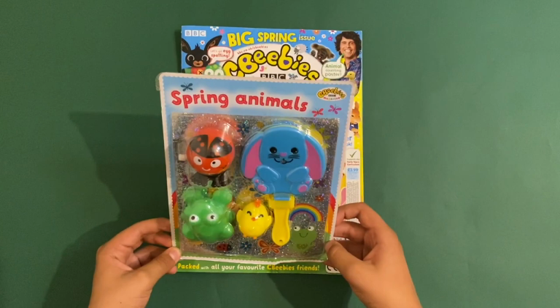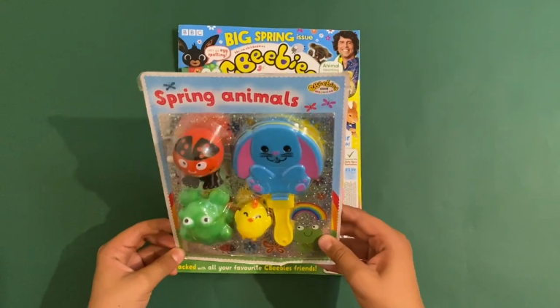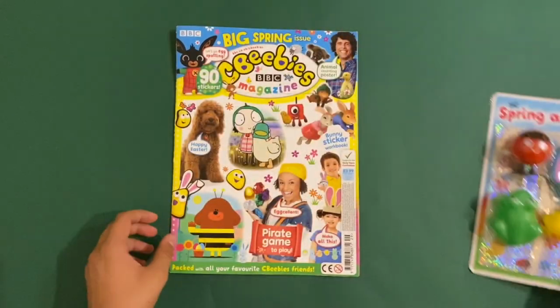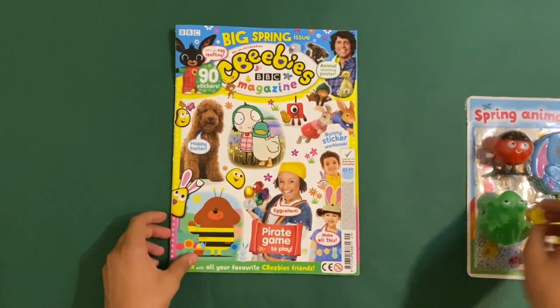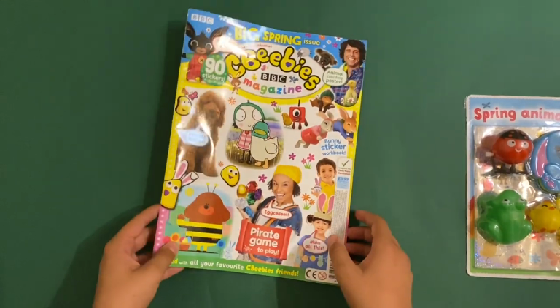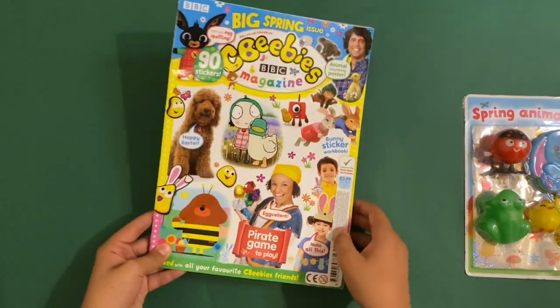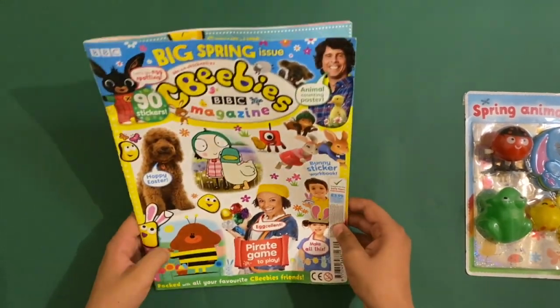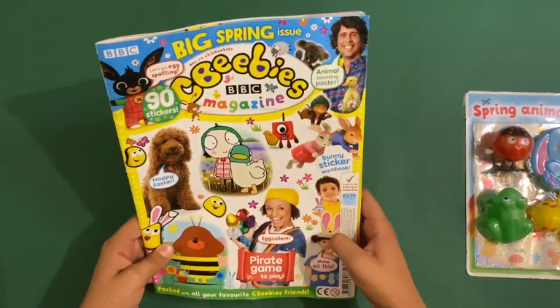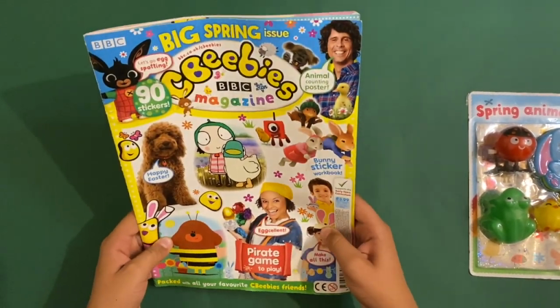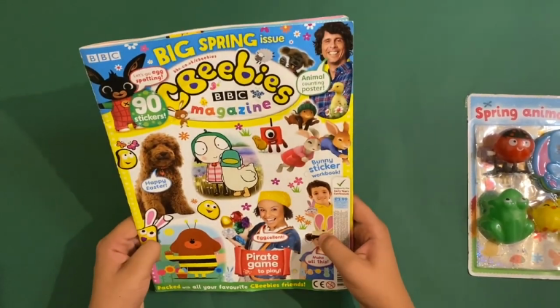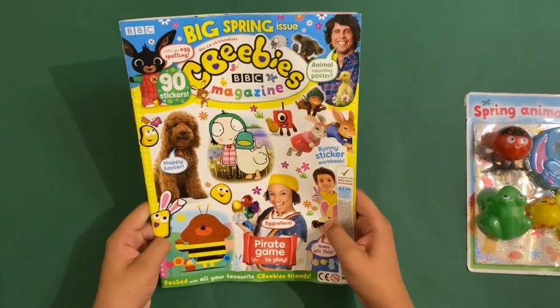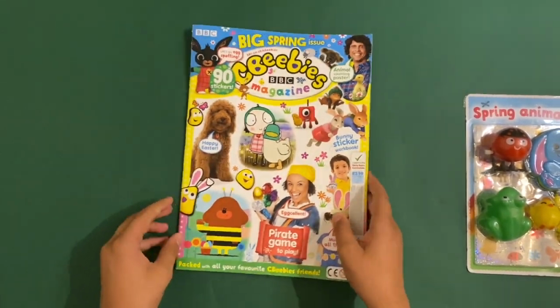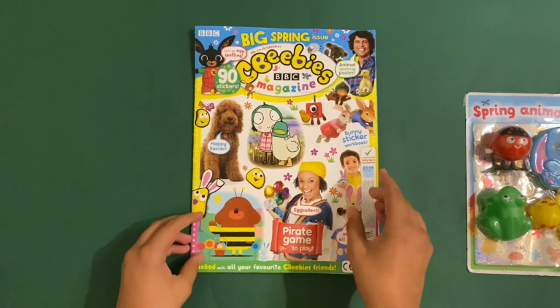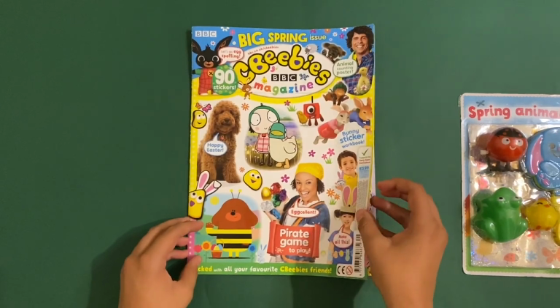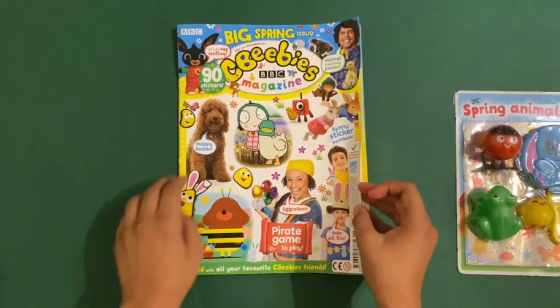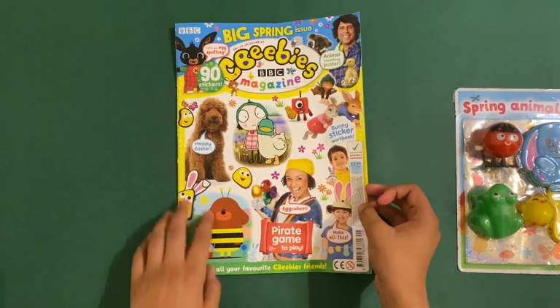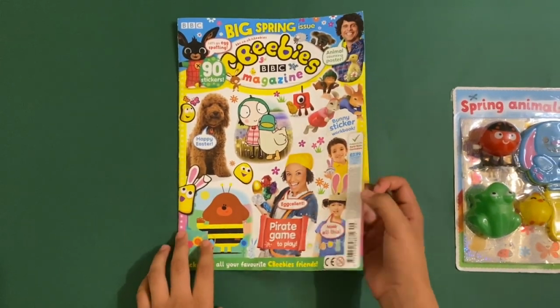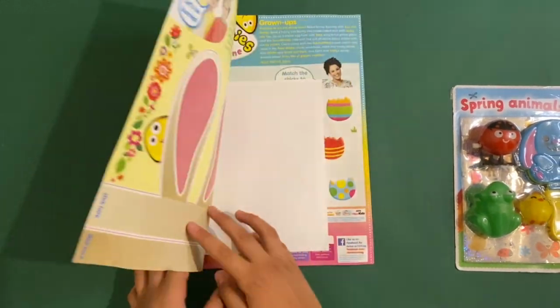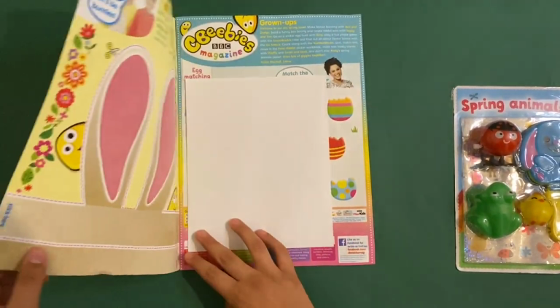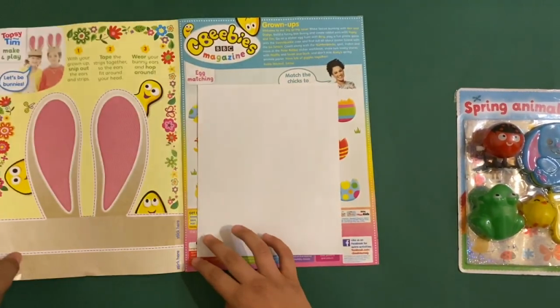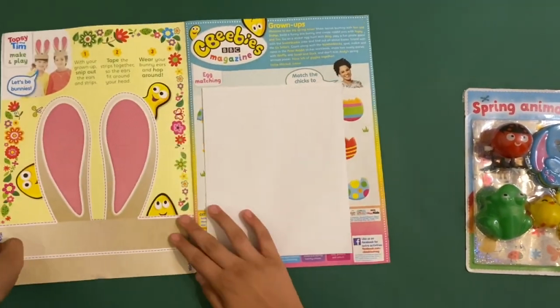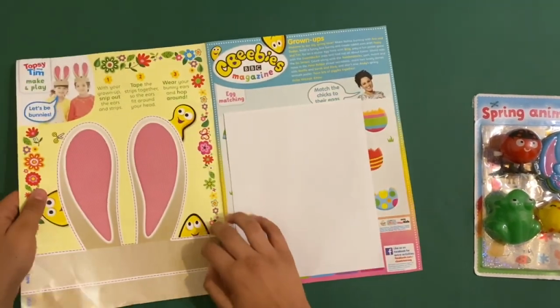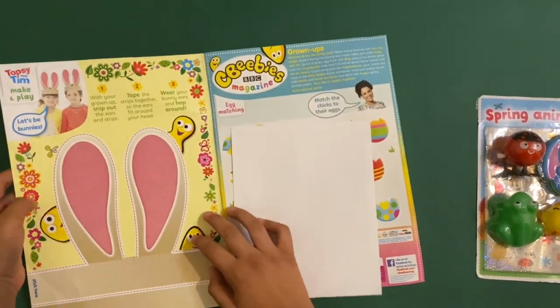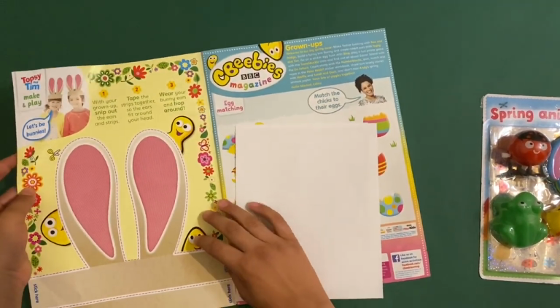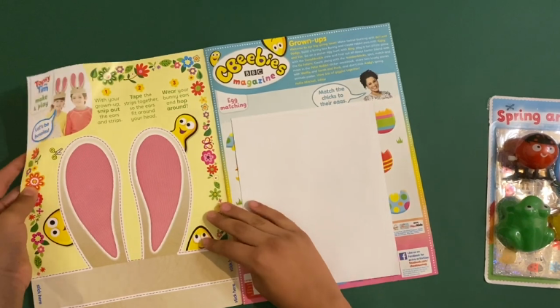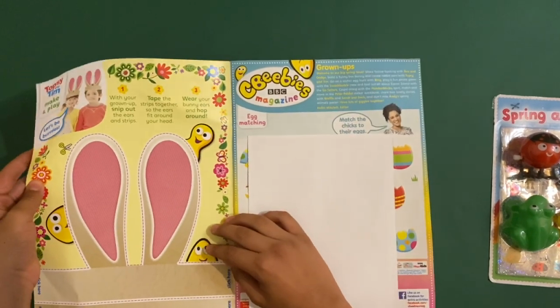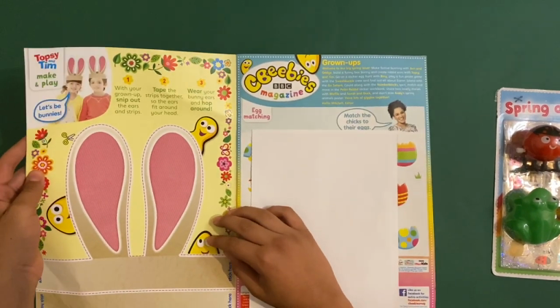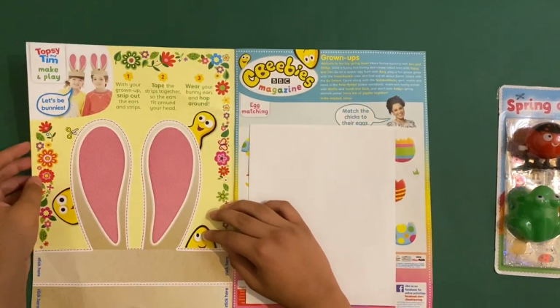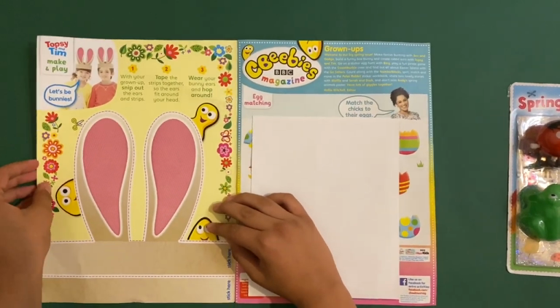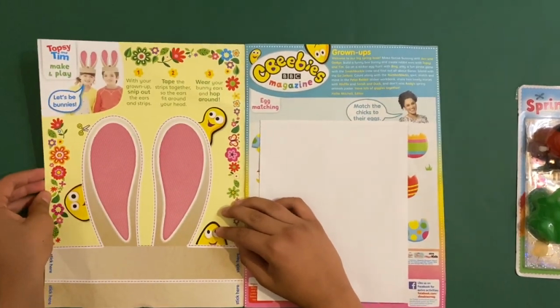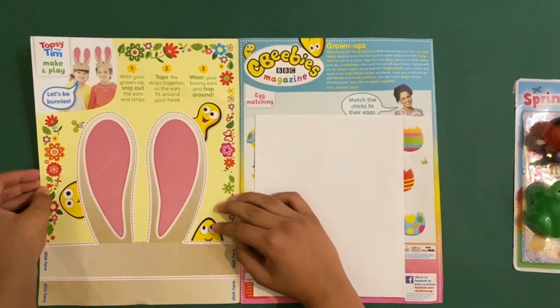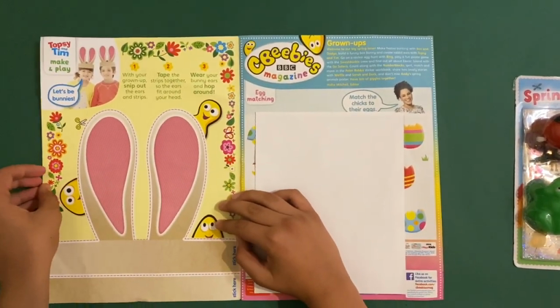So this is what you get in the magazine — these are all the characters you get in here. Let's see what's inside. On the first page you've got this top scene to make and play.